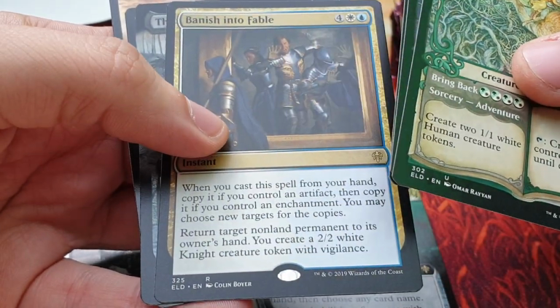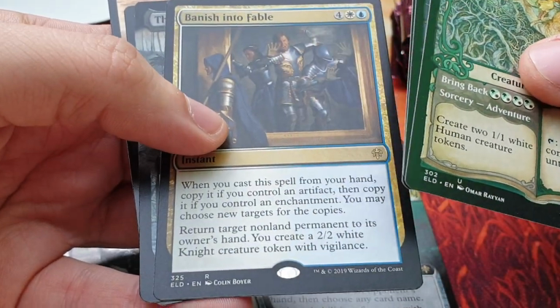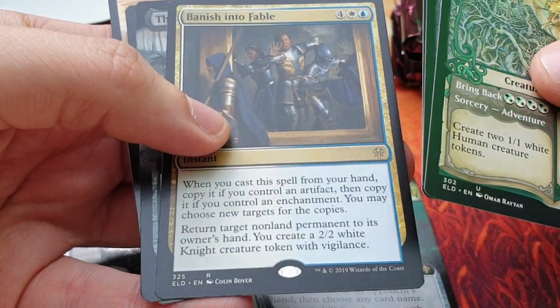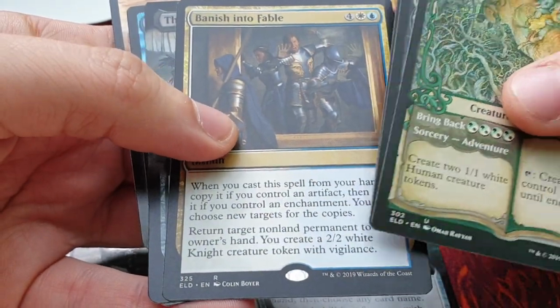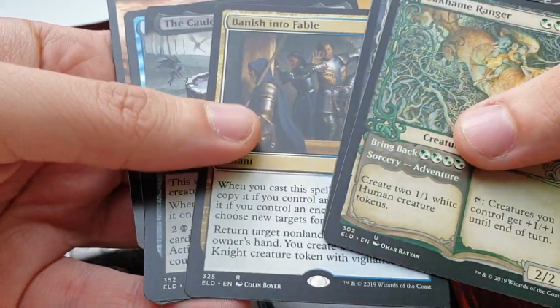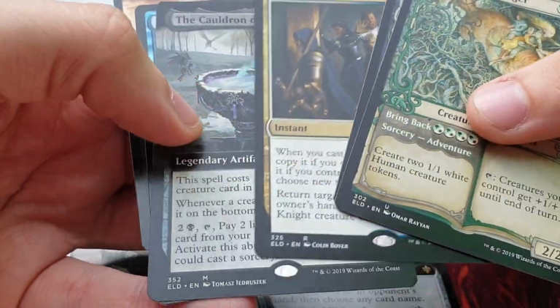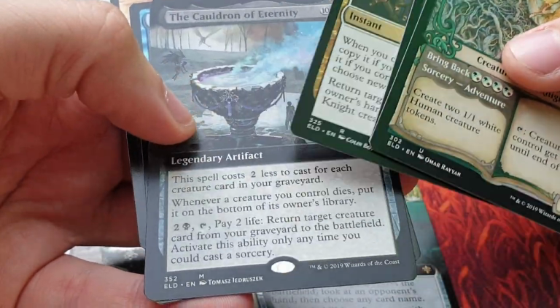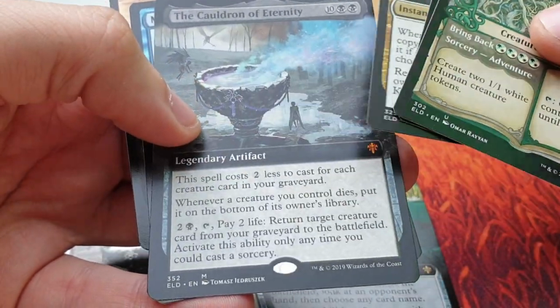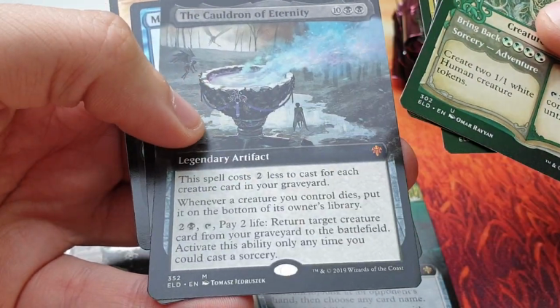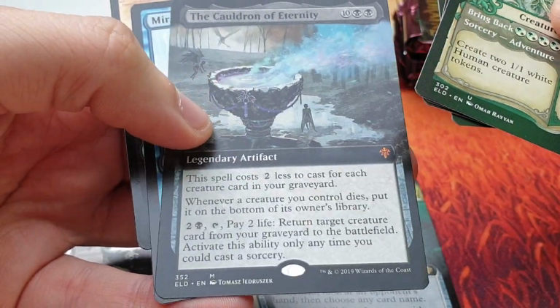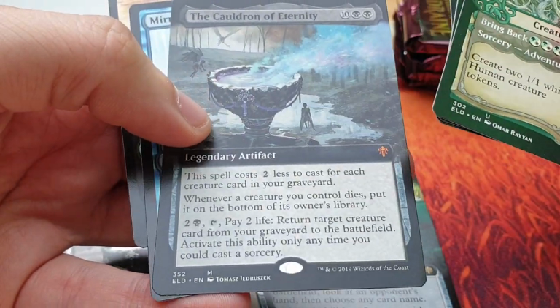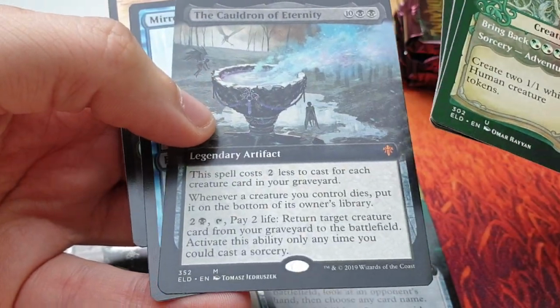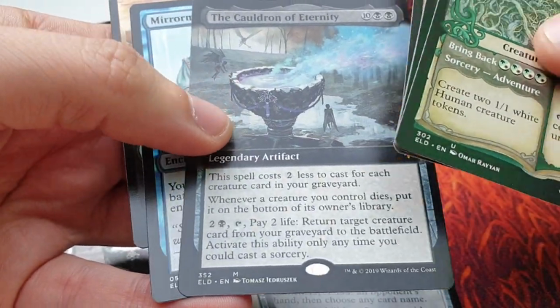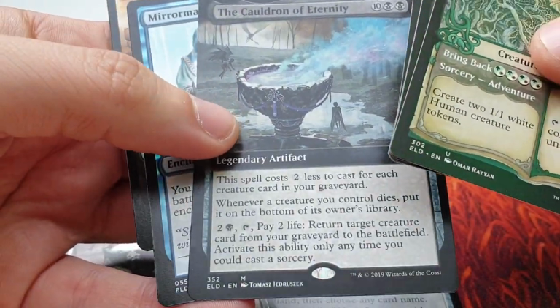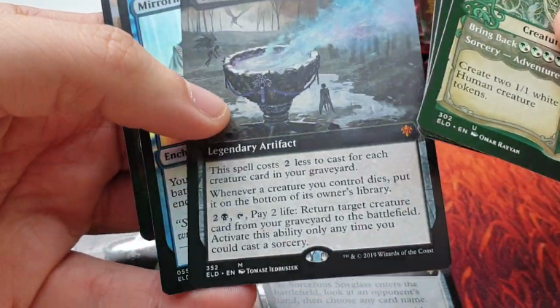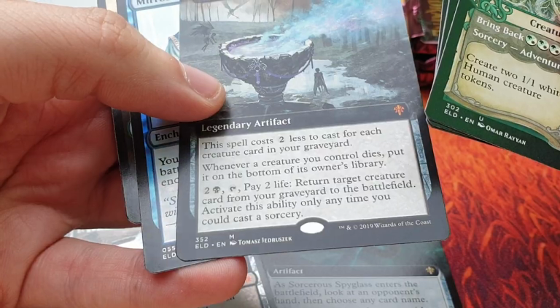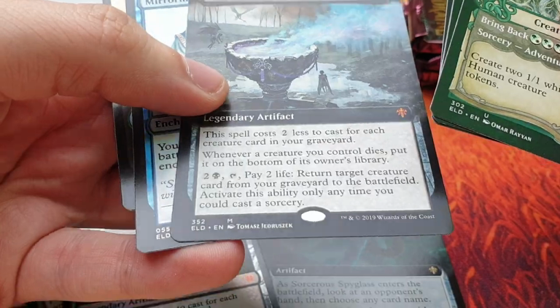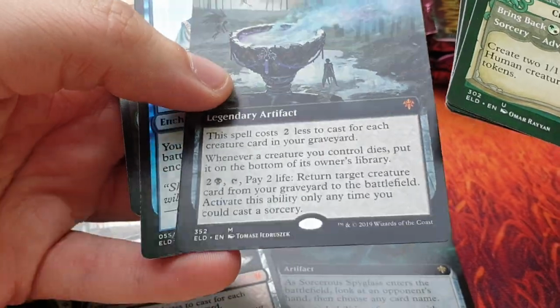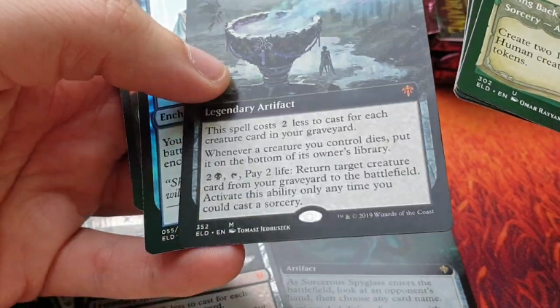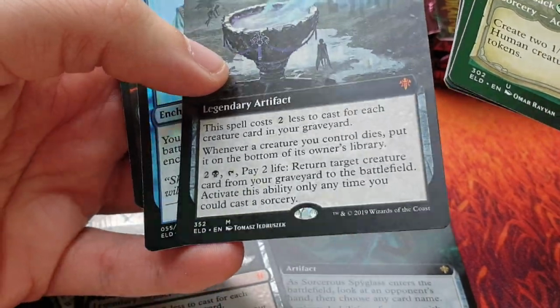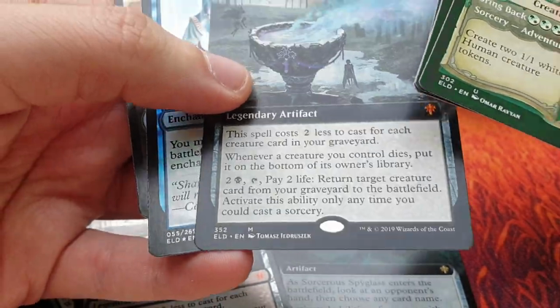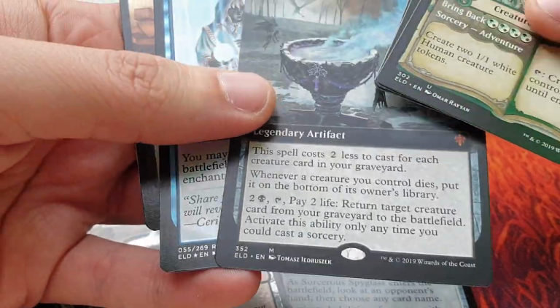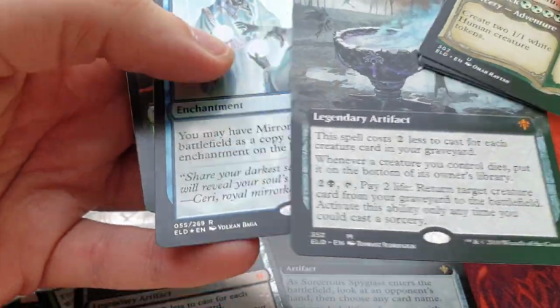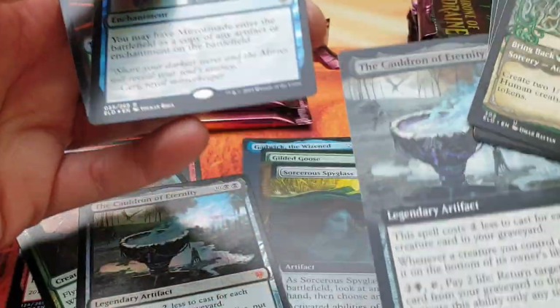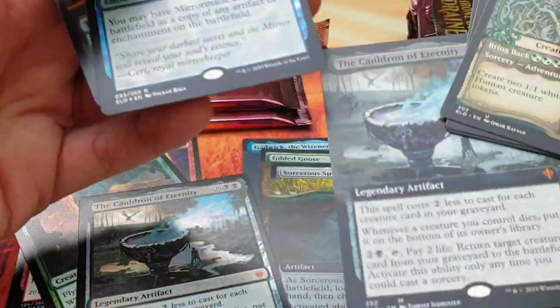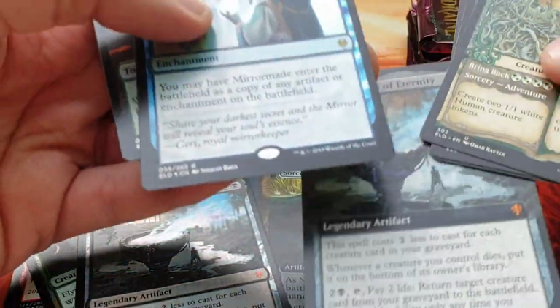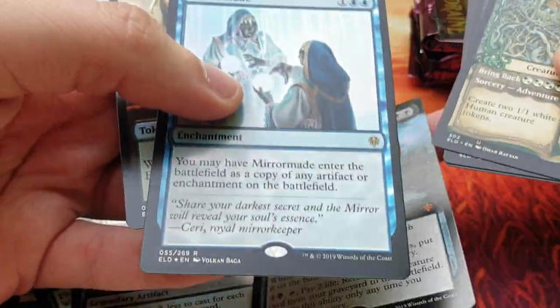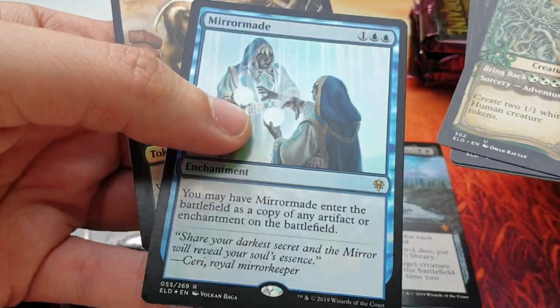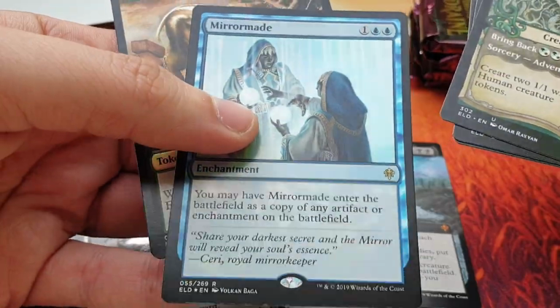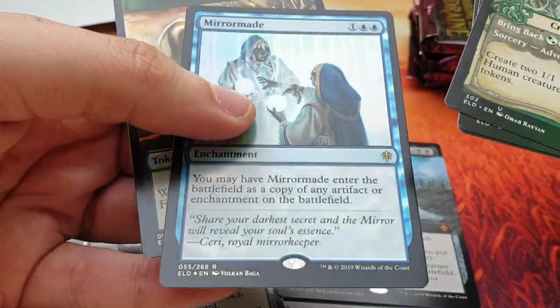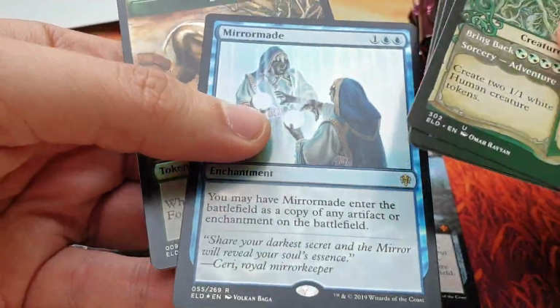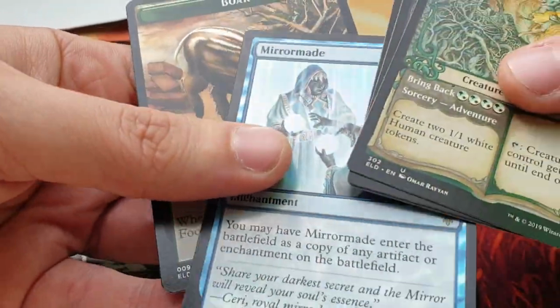Shepherd of the Flock, Queen of Ice, Banish into Fable — the Cauldron of Eternity this time in borderless, and Mire Triton in foil.